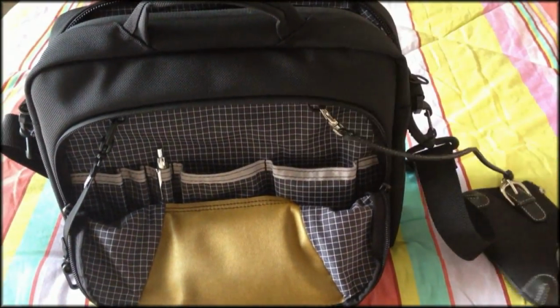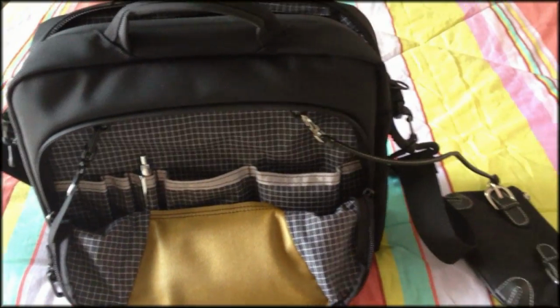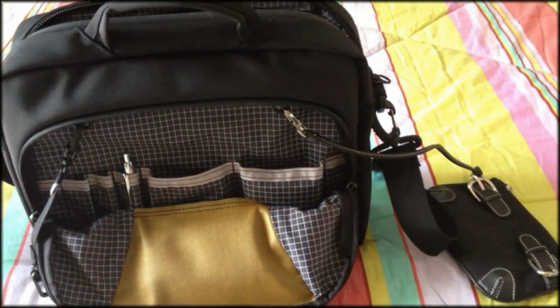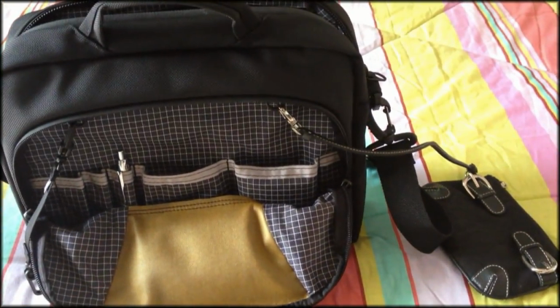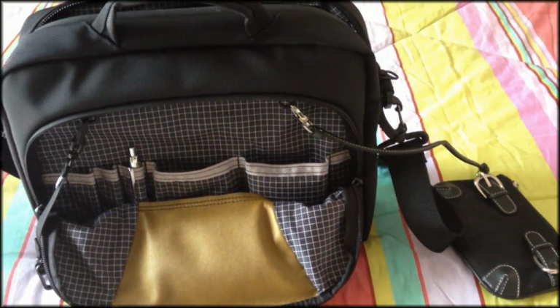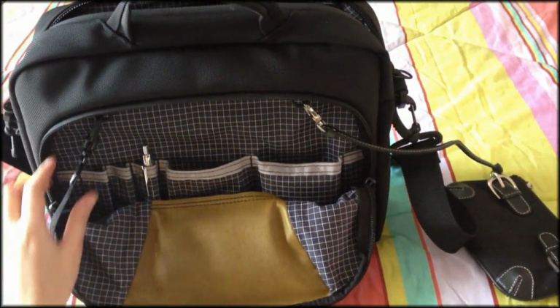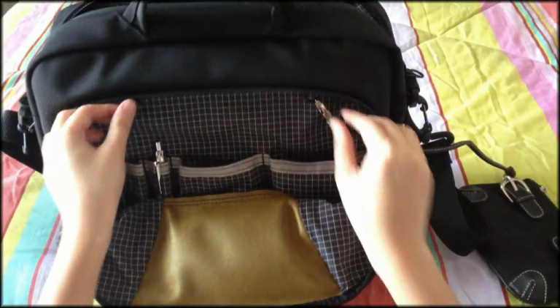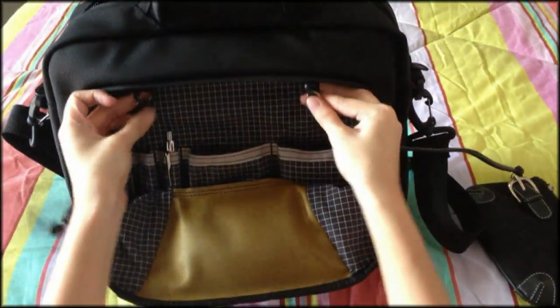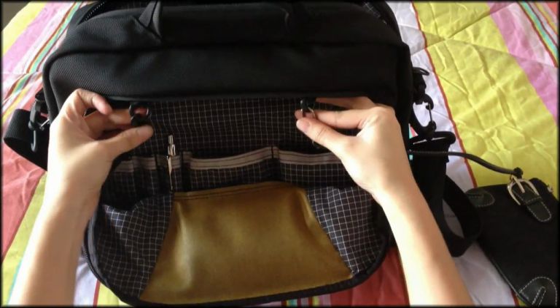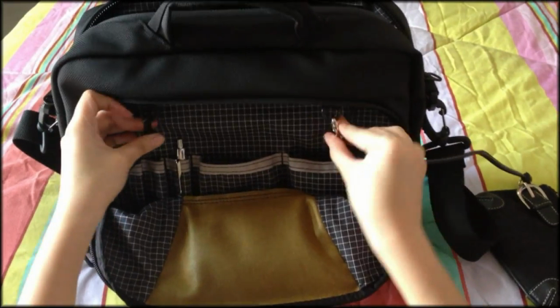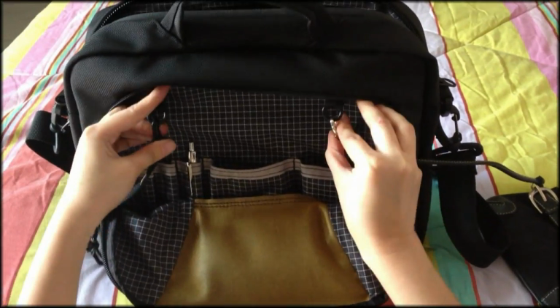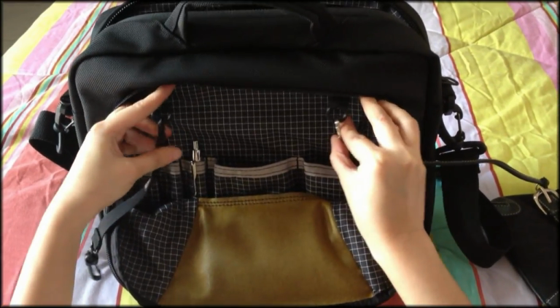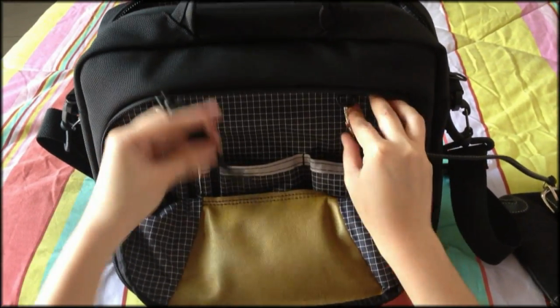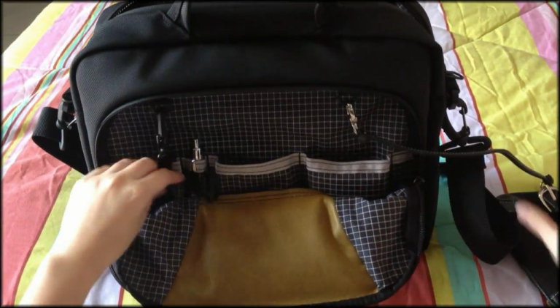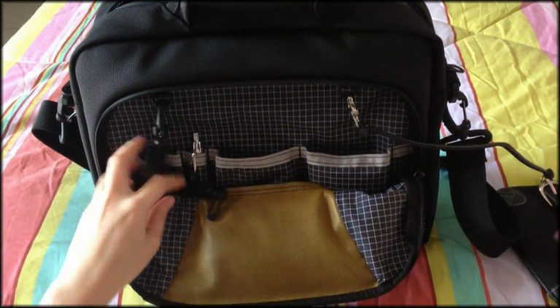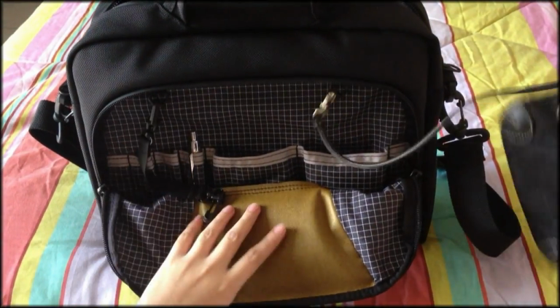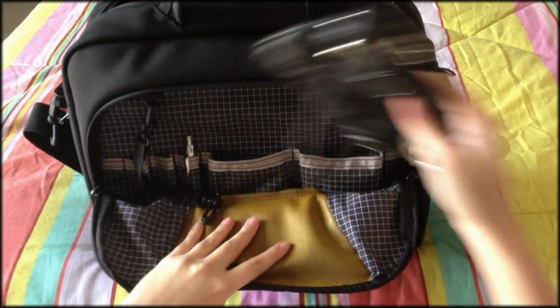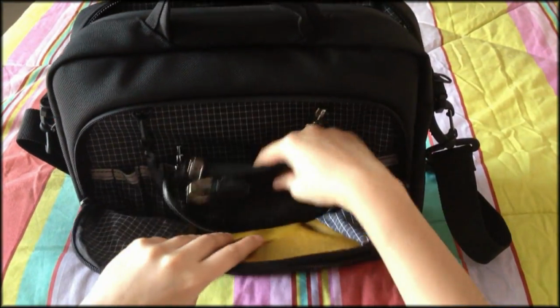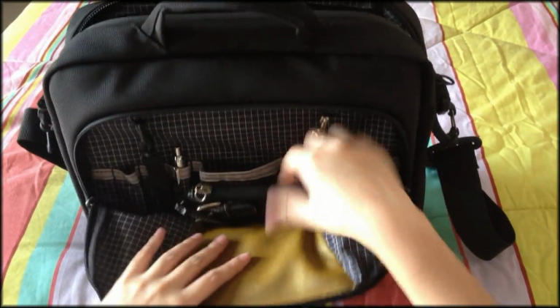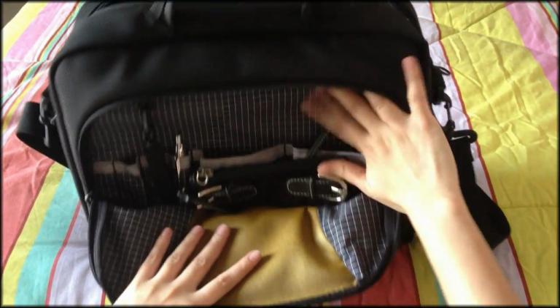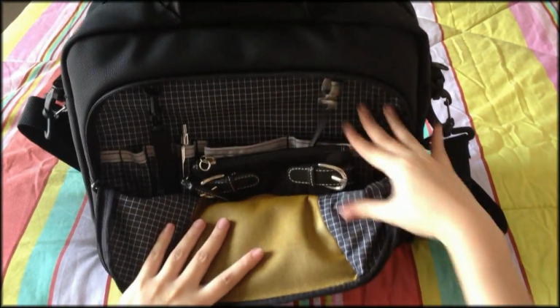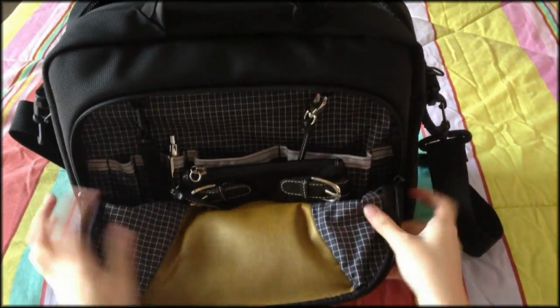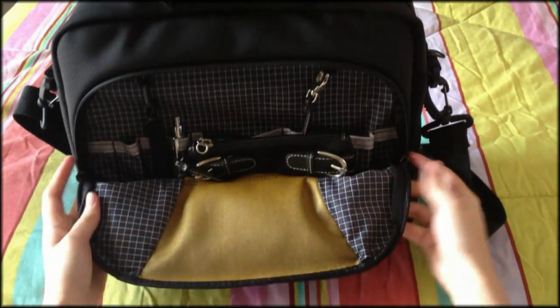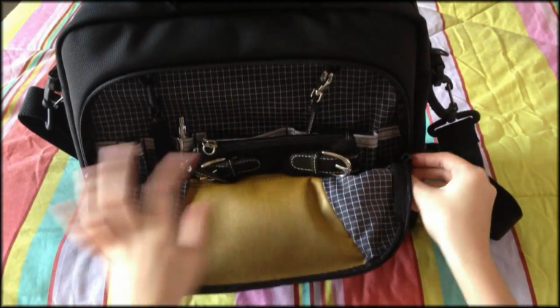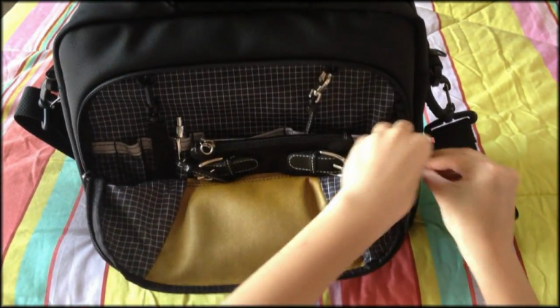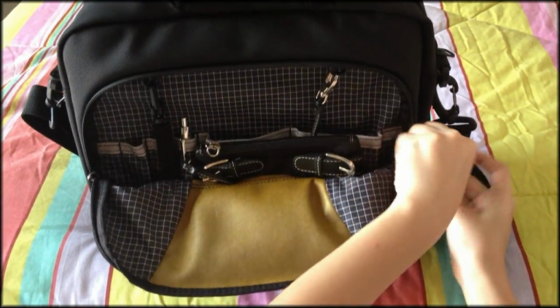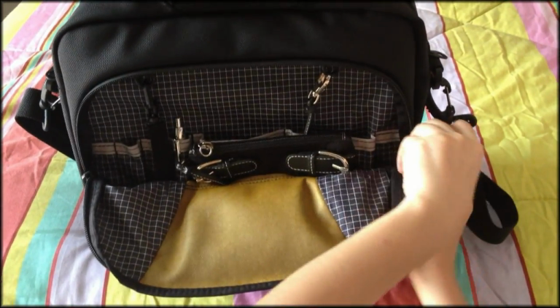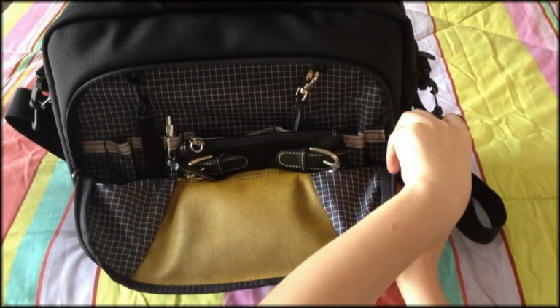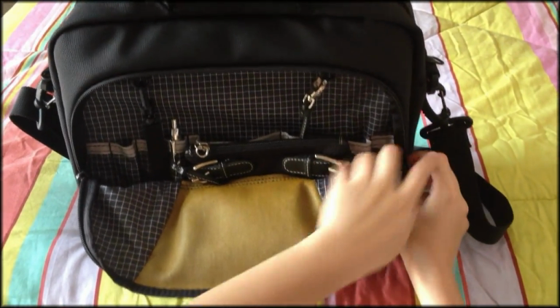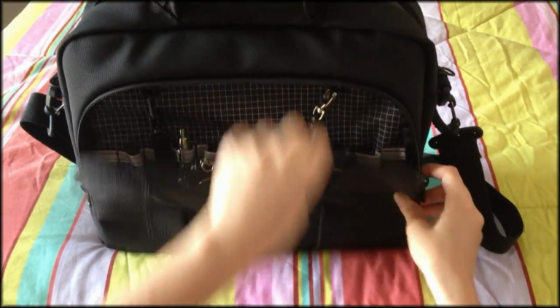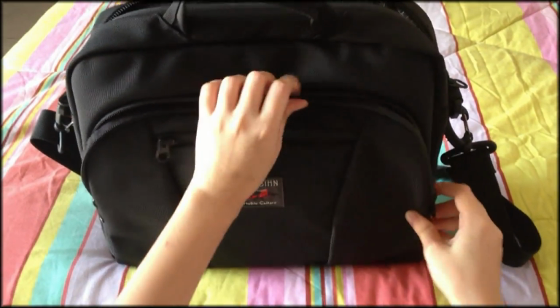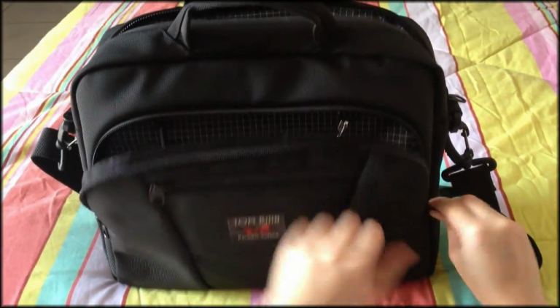There are two O-rings on top which you can clip on your car or house keys, or even a smaller organizer bag, and I find this really such a great idea.